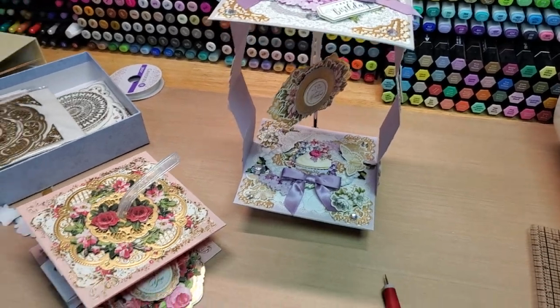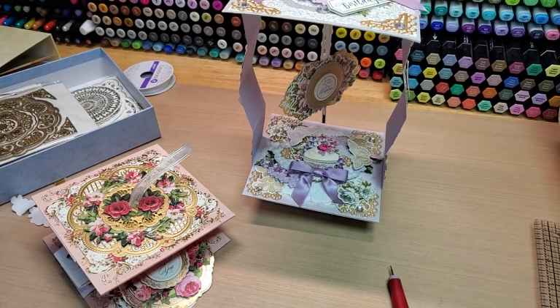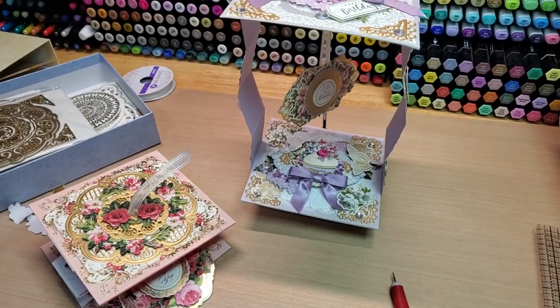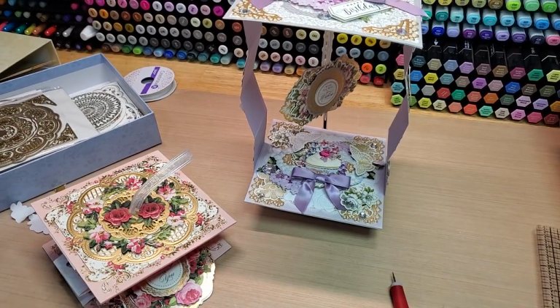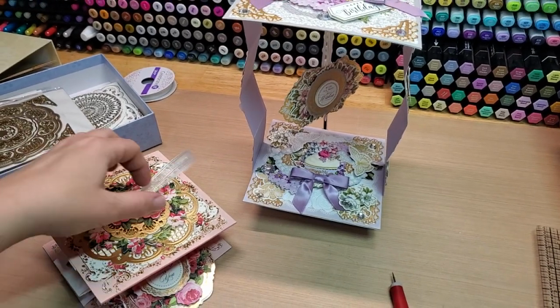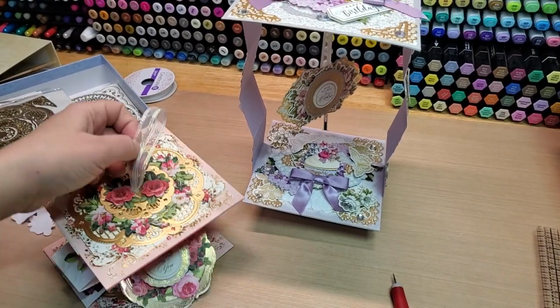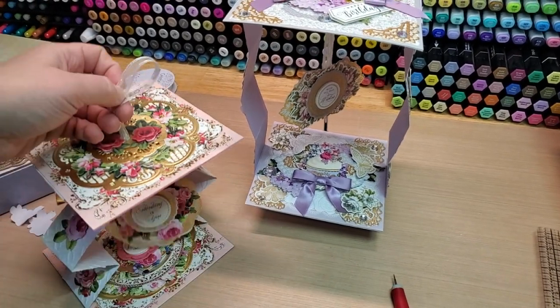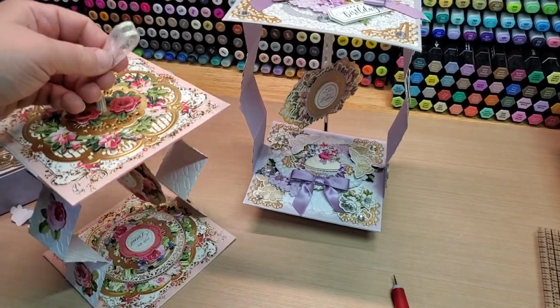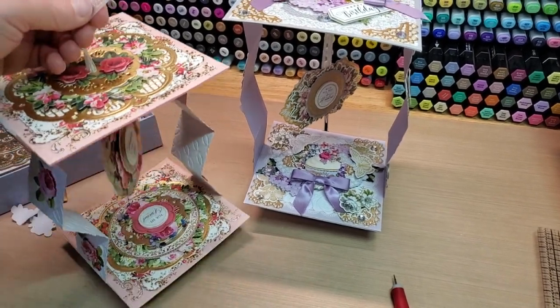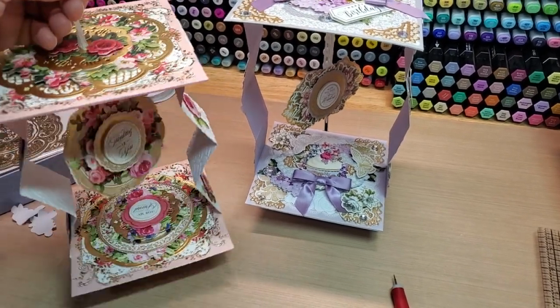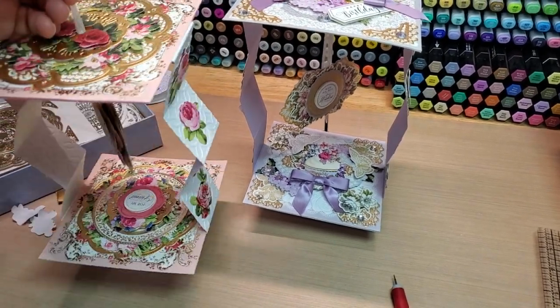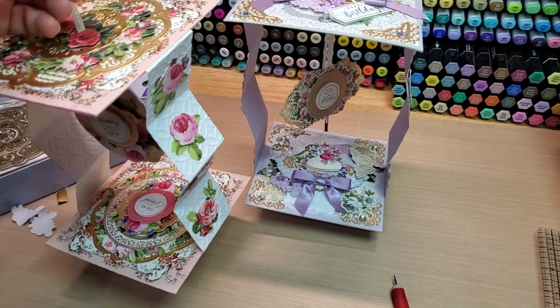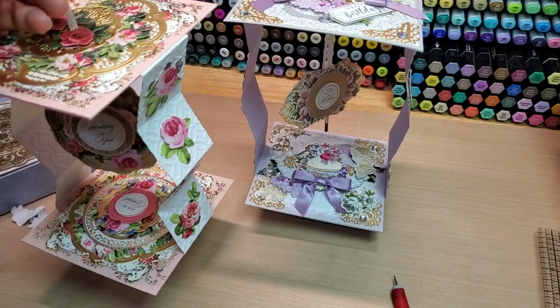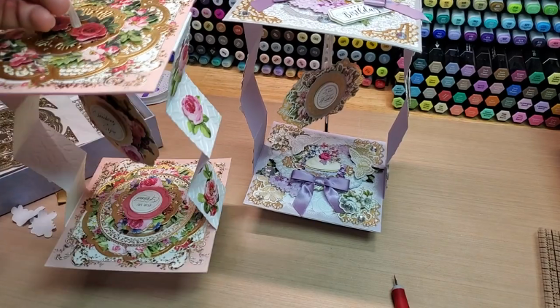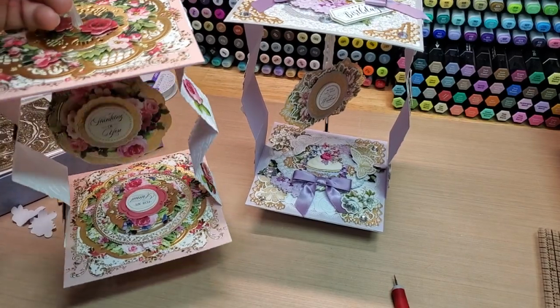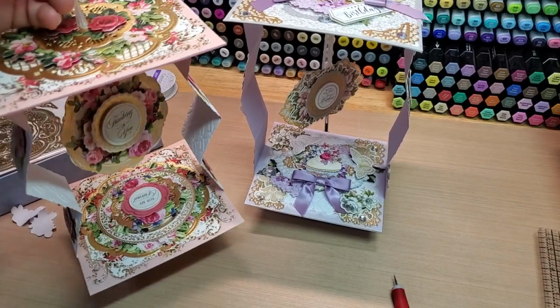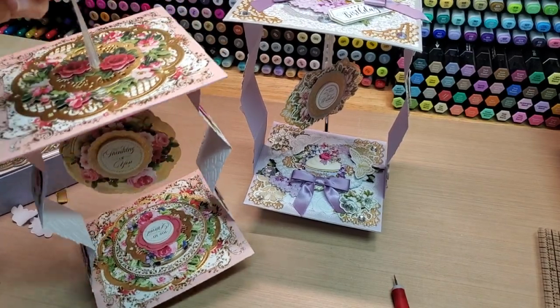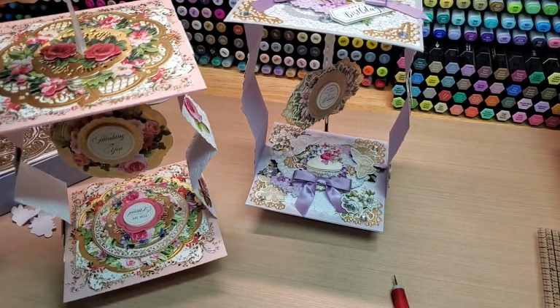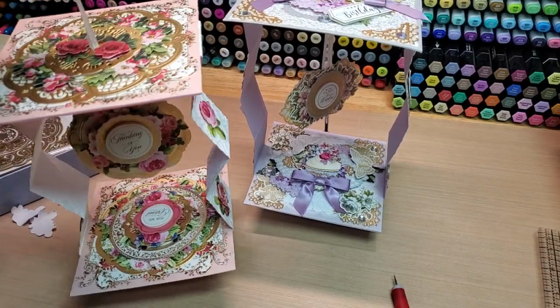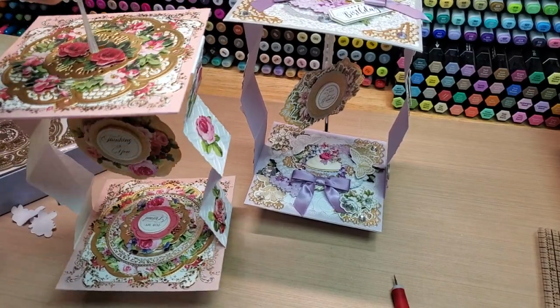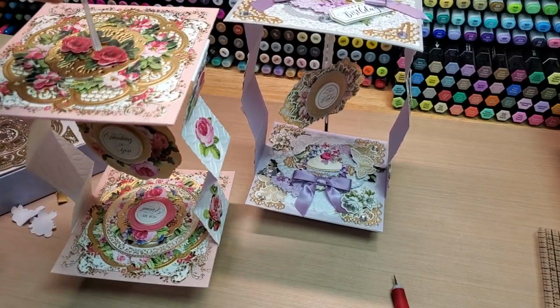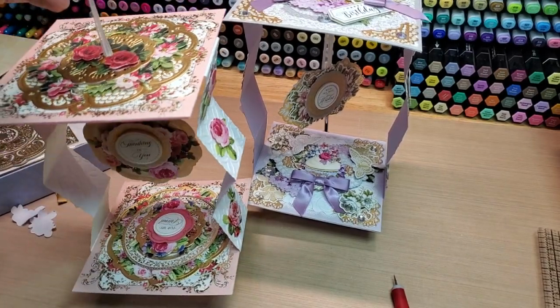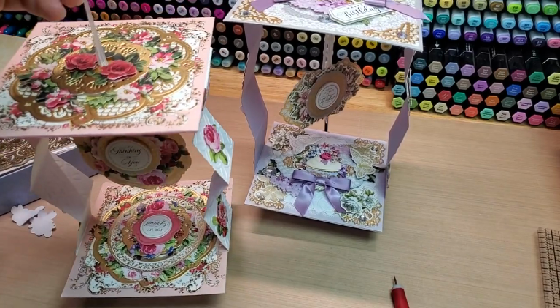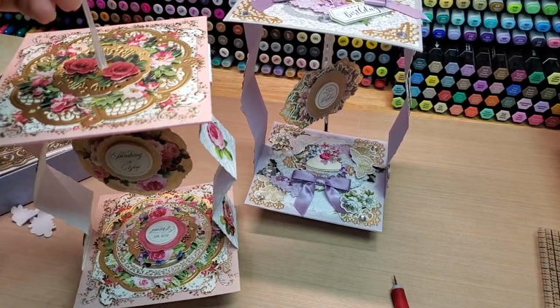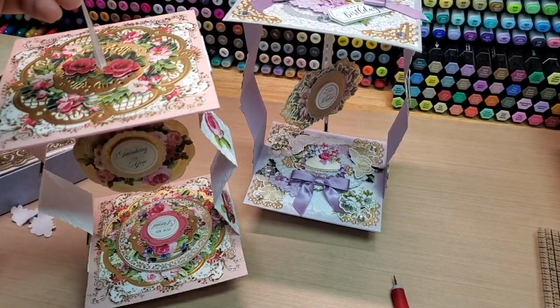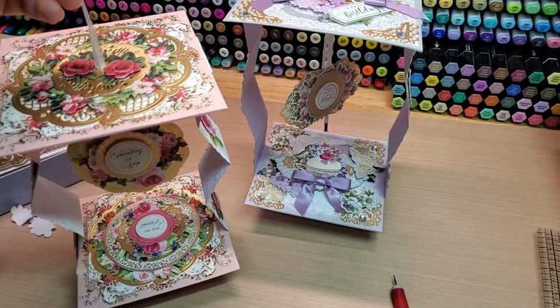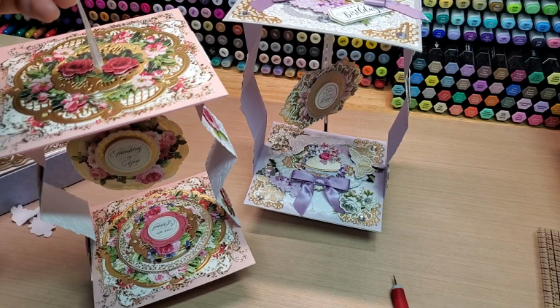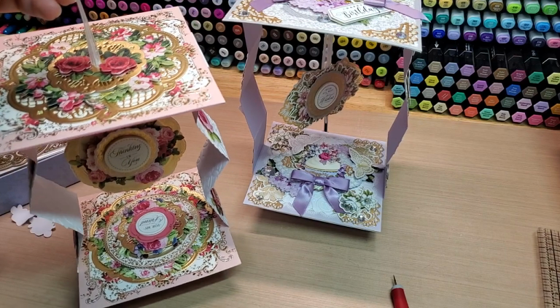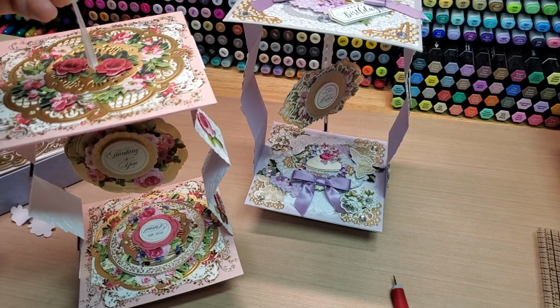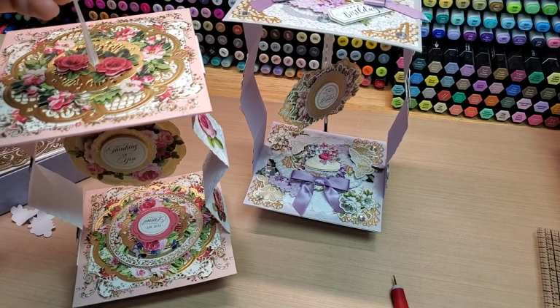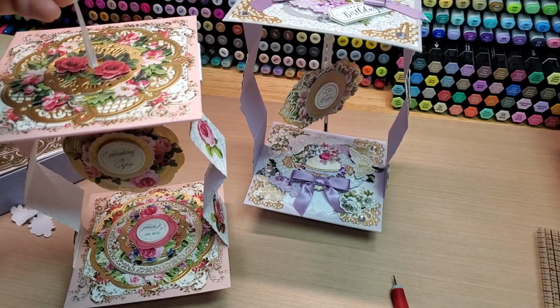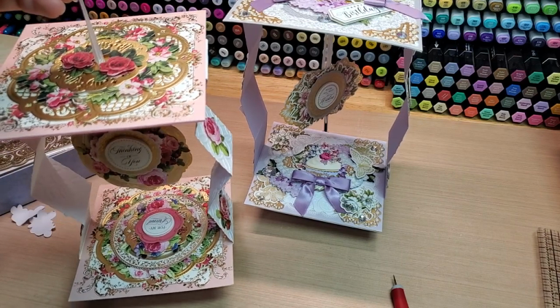Let me know what you guys think of the cards down in the comments below. Let me know if you've made one before and what you think of this project. Thanks so much for hanging out, and until next time — happy crafting, bye bye!